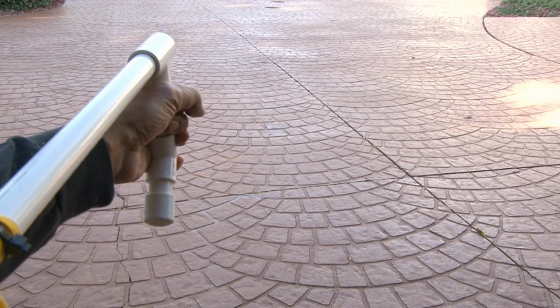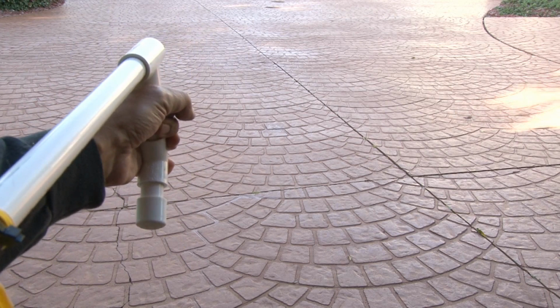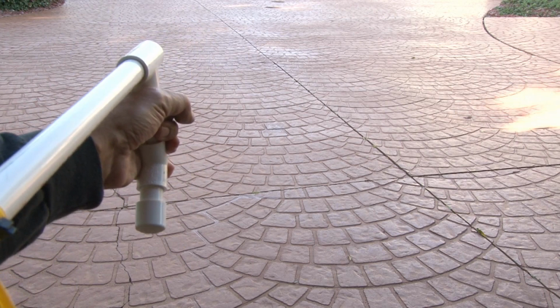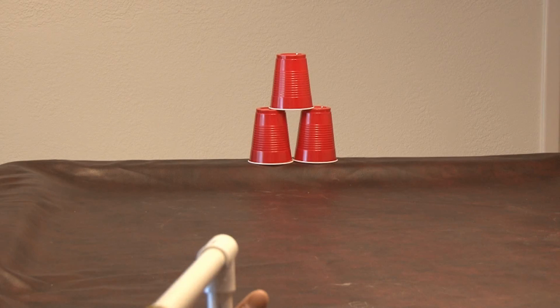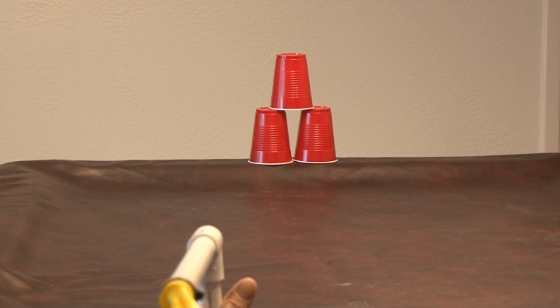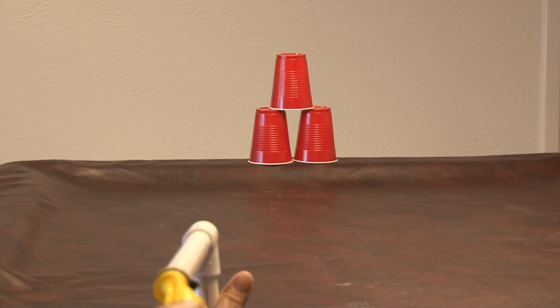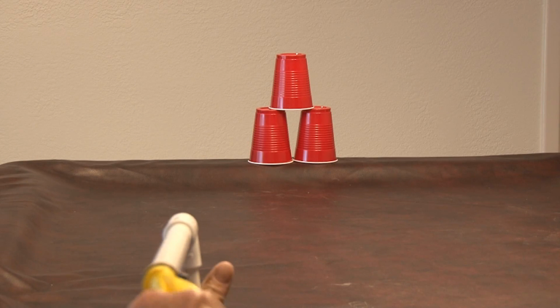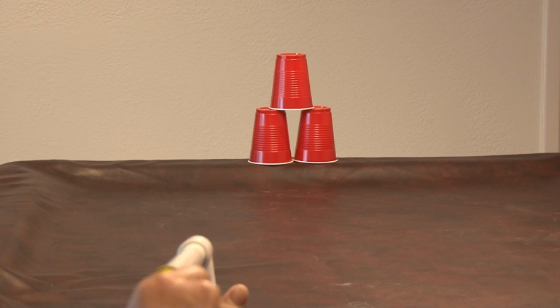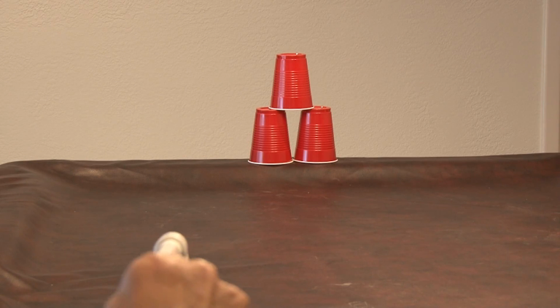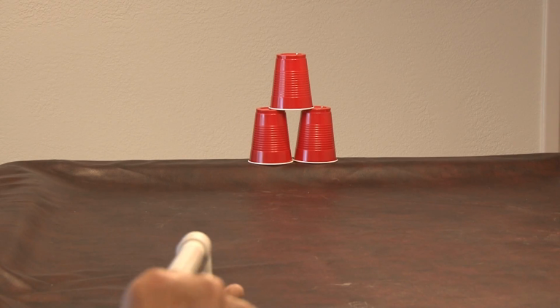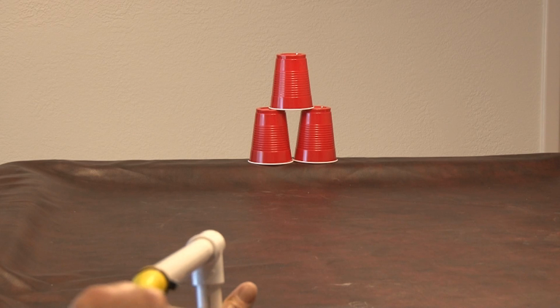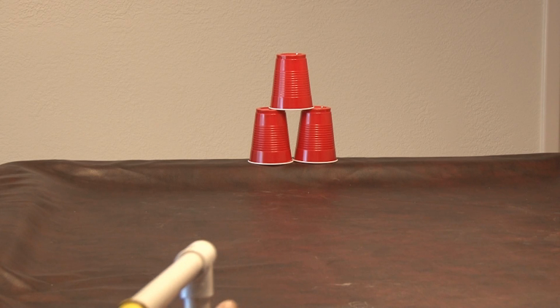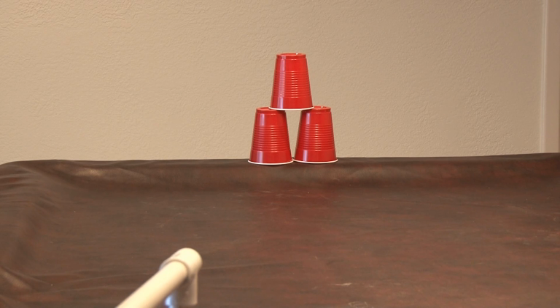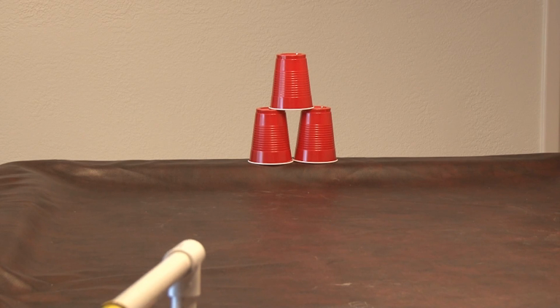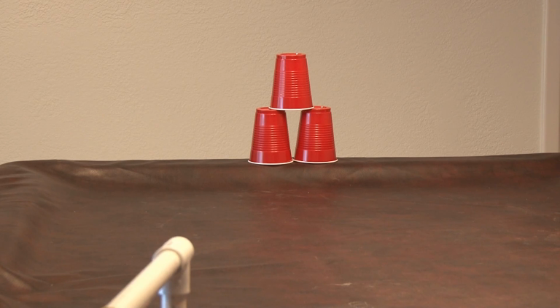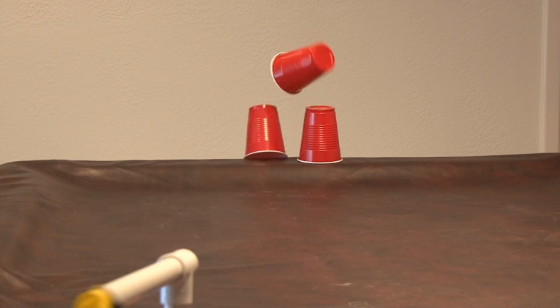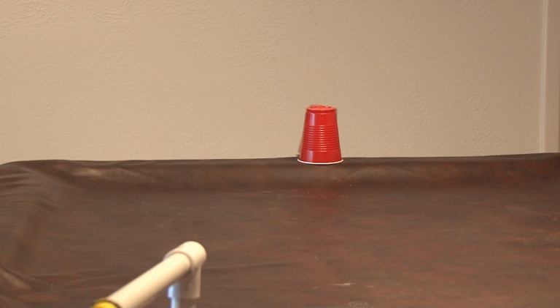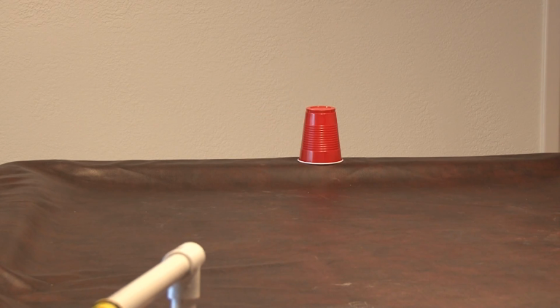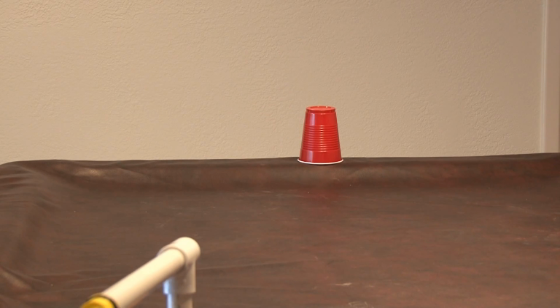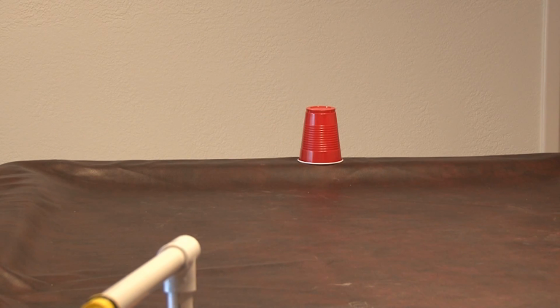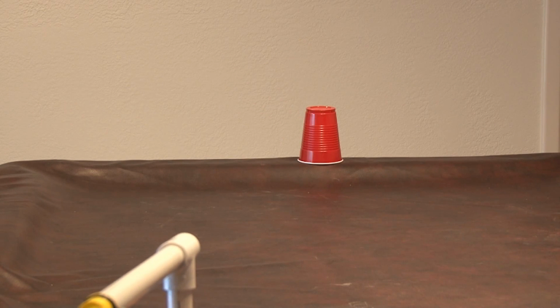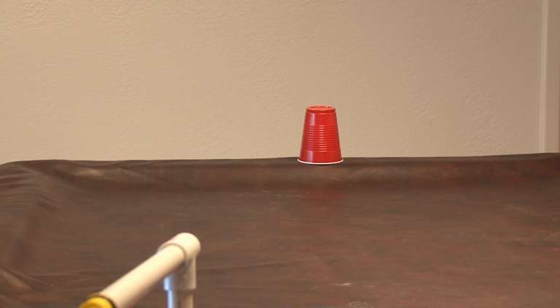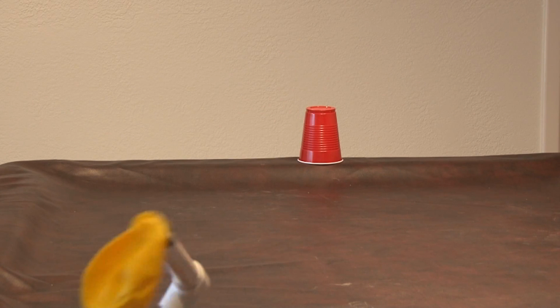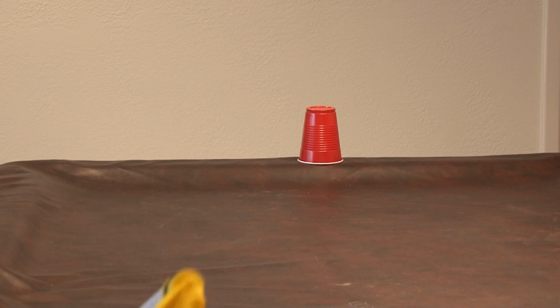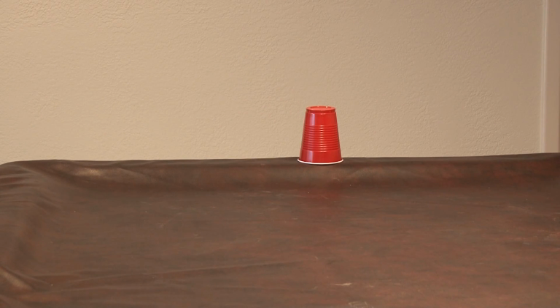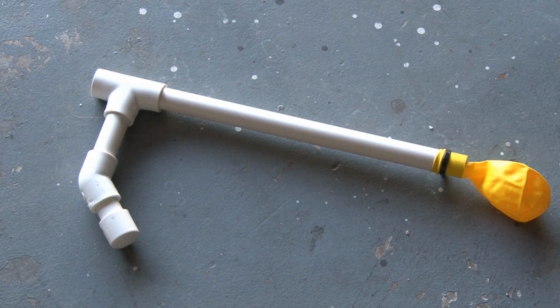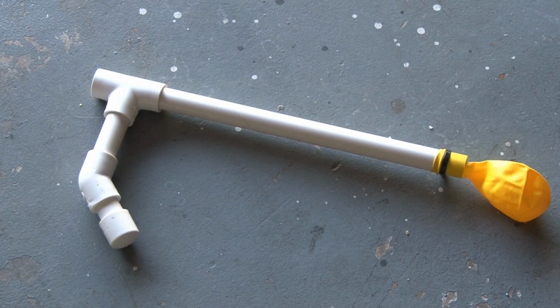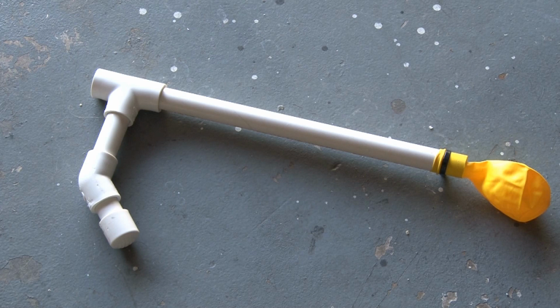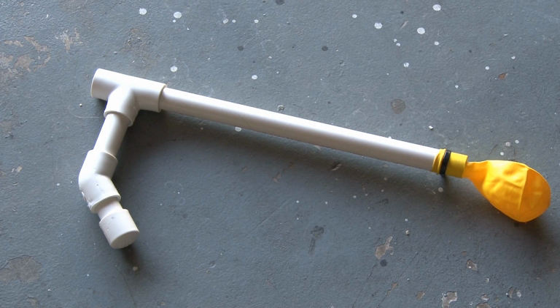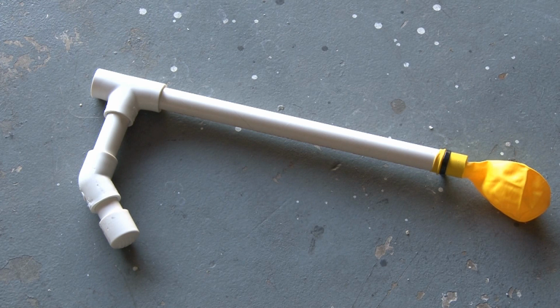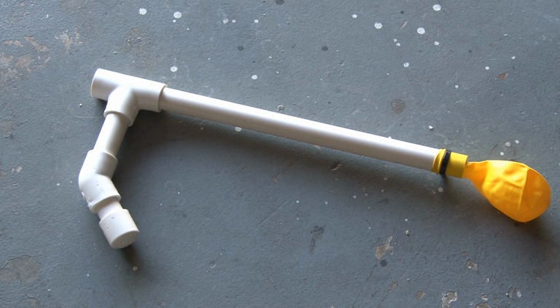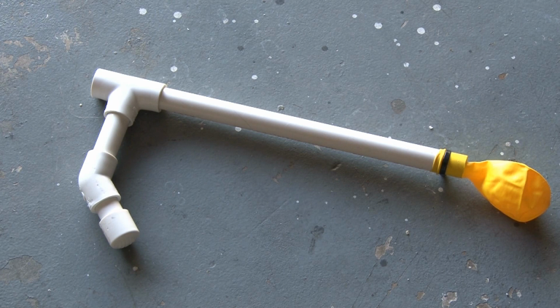It's hard to tell in this shot how far the chickpeas went, but check this out — it really packs a punch. And that's how to make a balloon zip cannon. Go ahead and make your own.